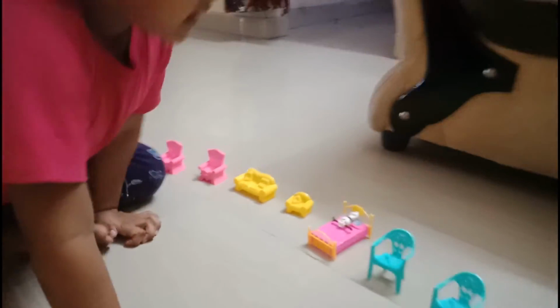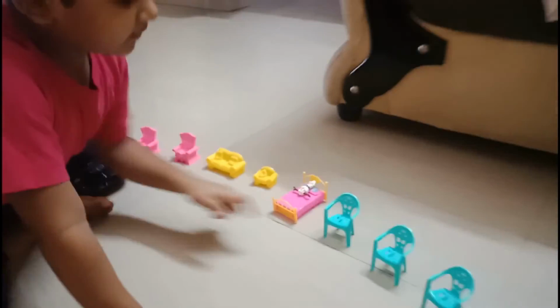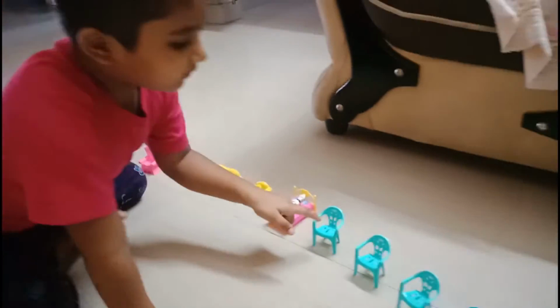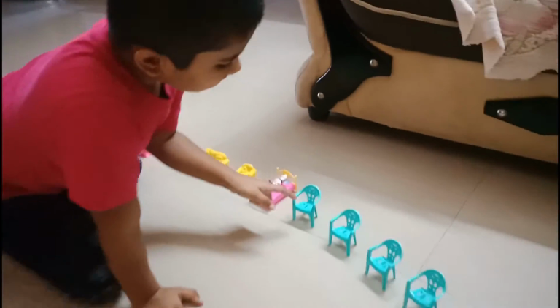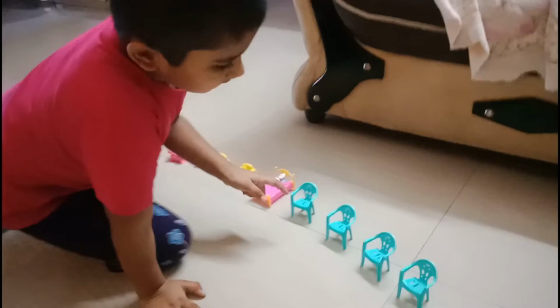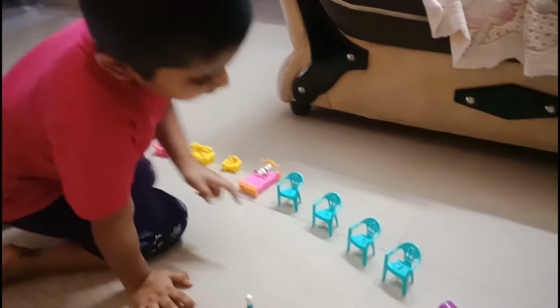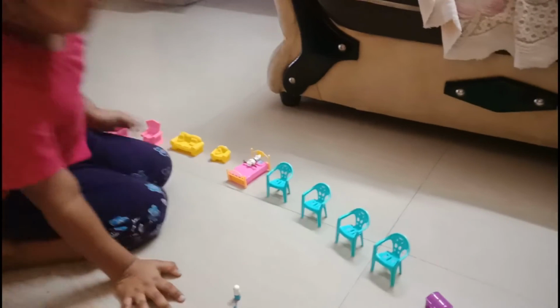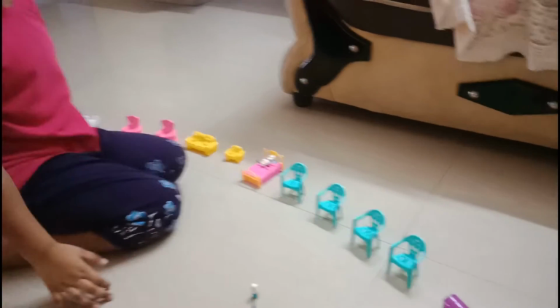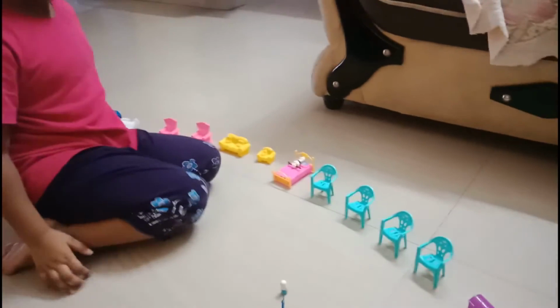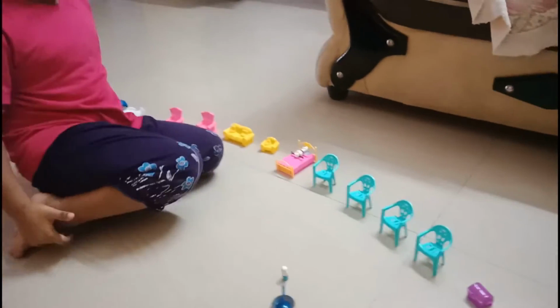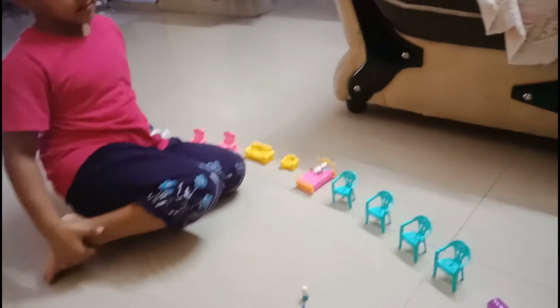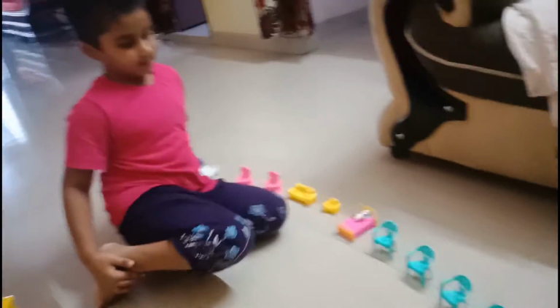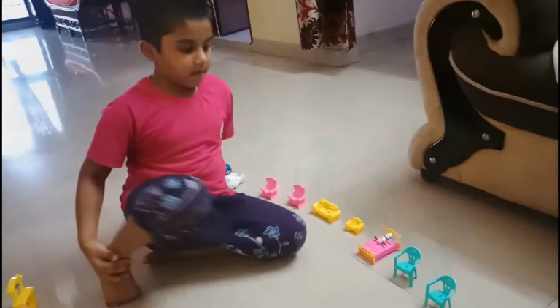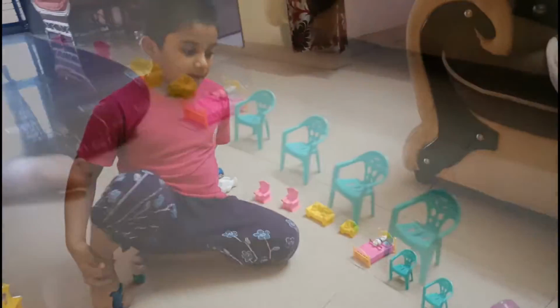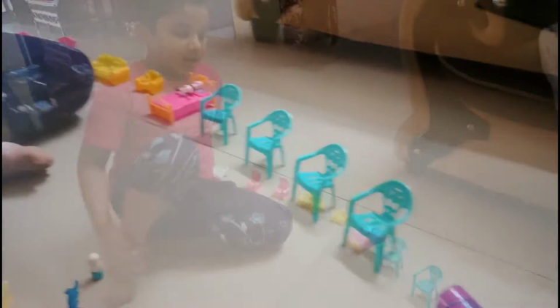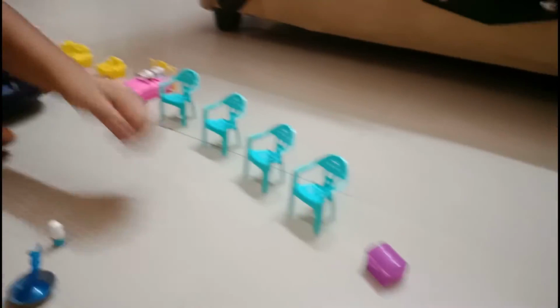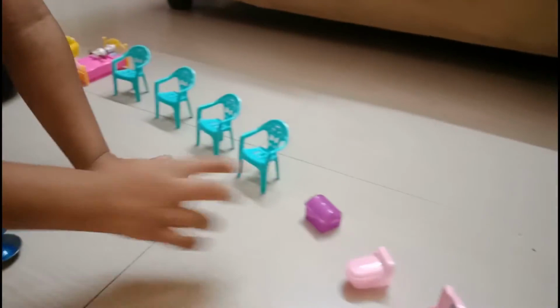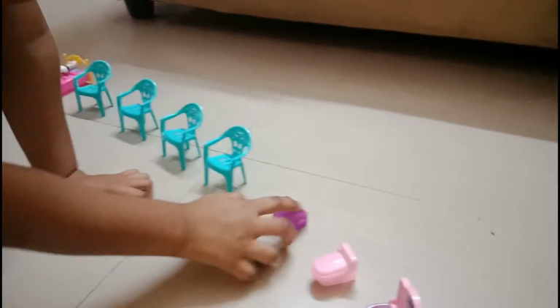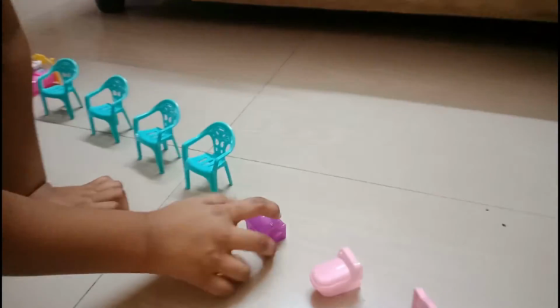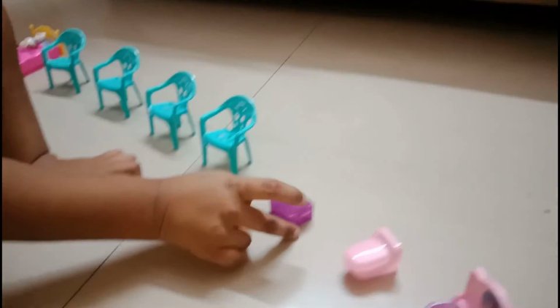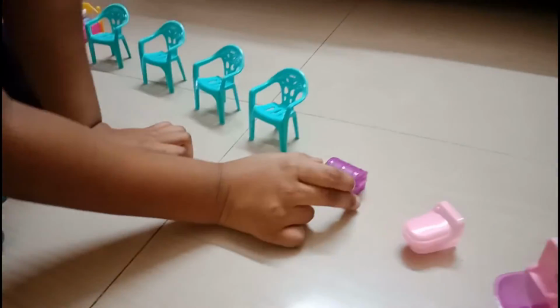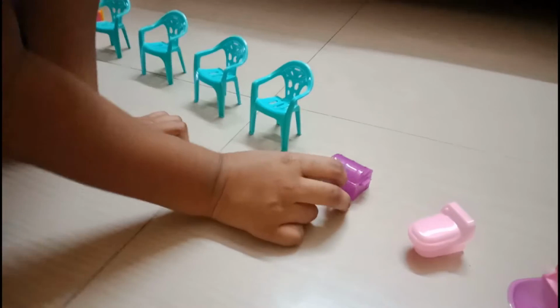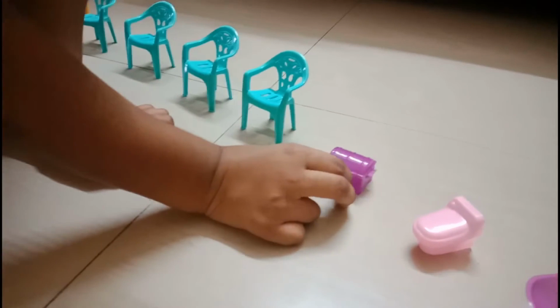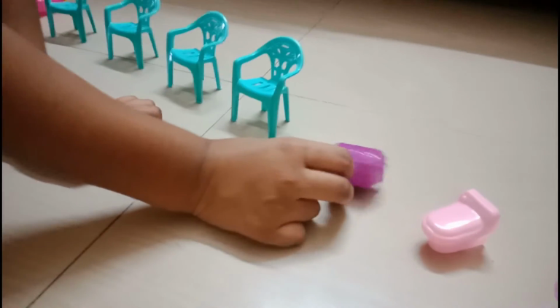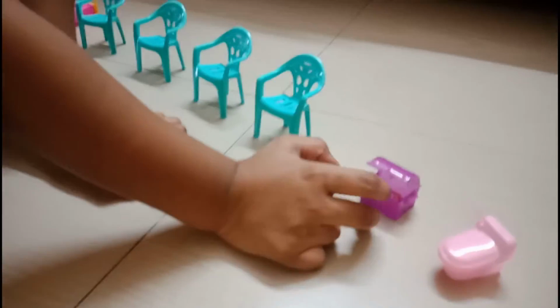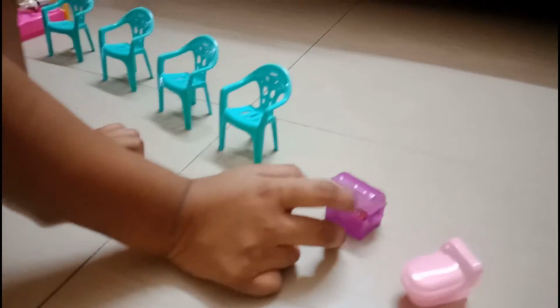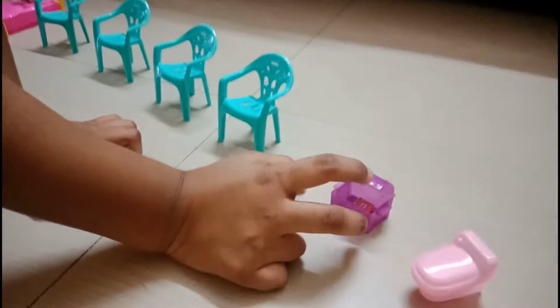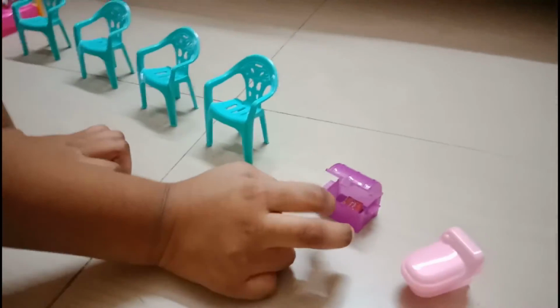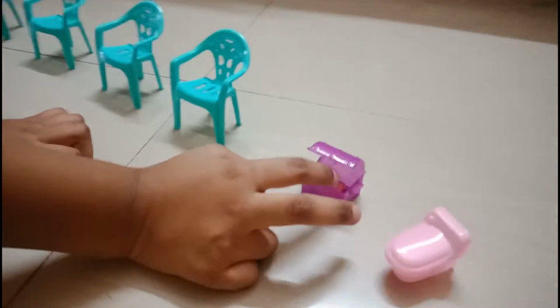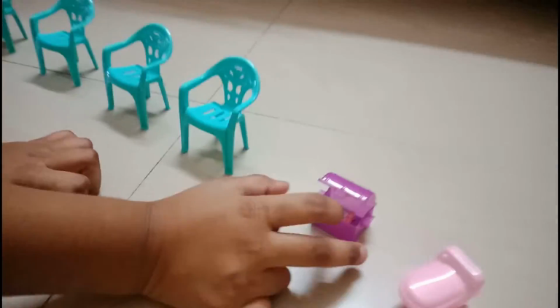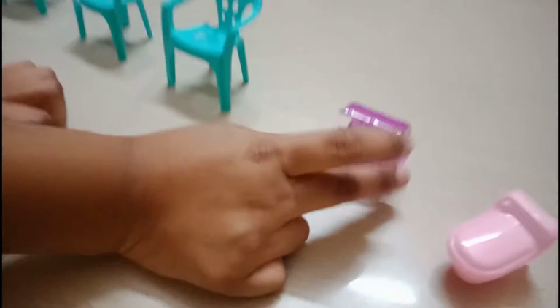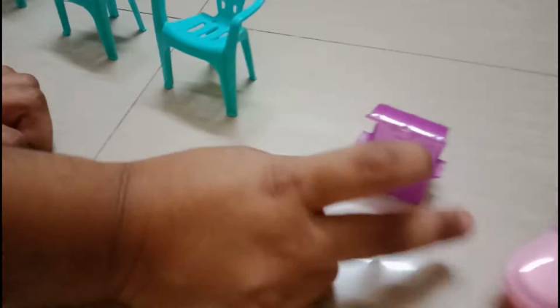And this is four green chairs. And this is the treasure box, which has a chocolate inside.